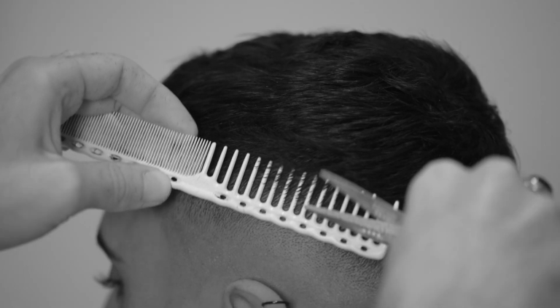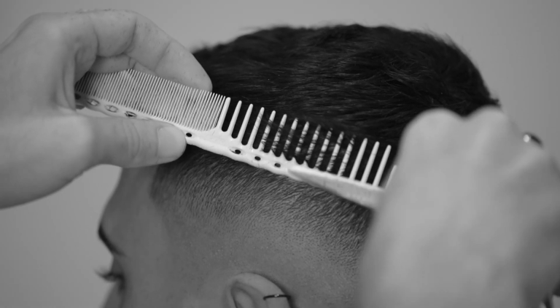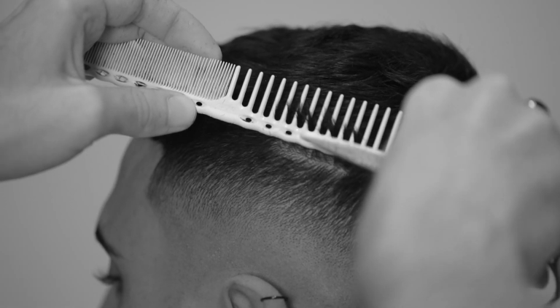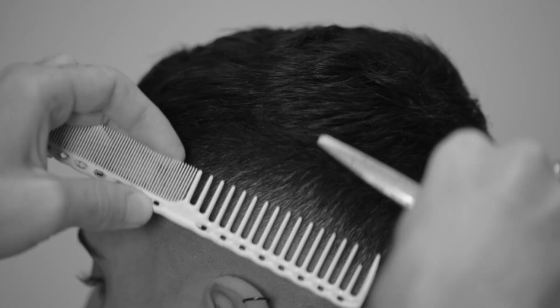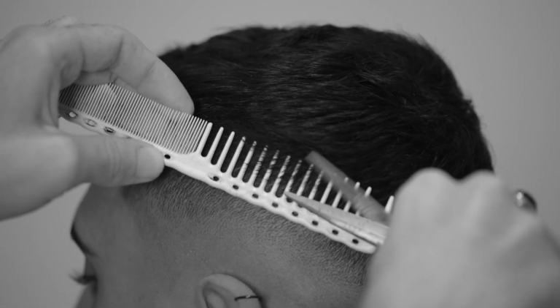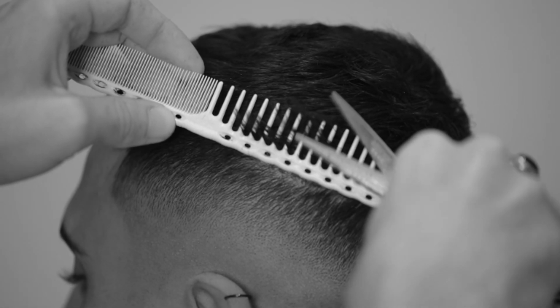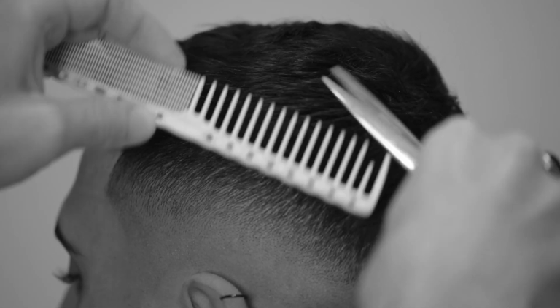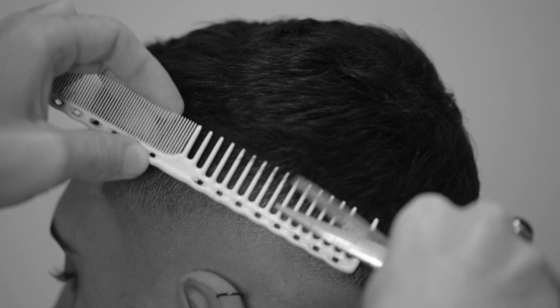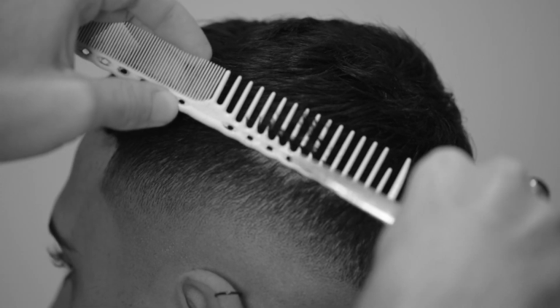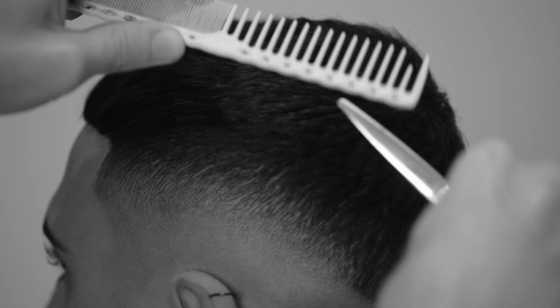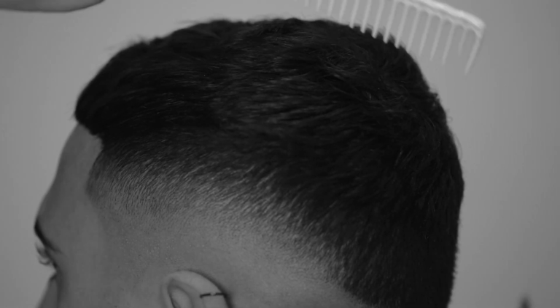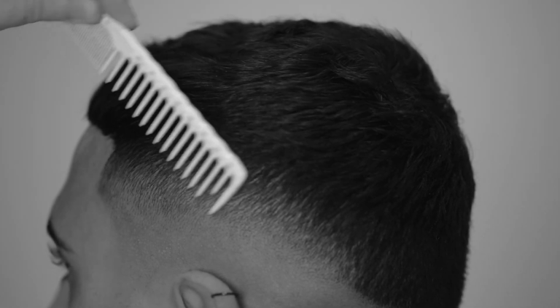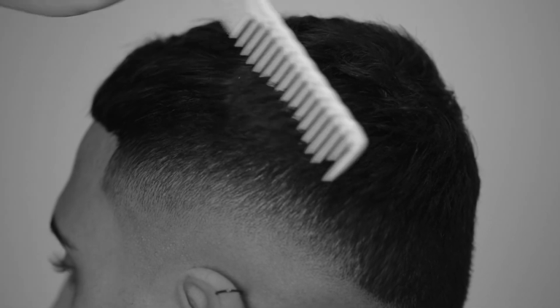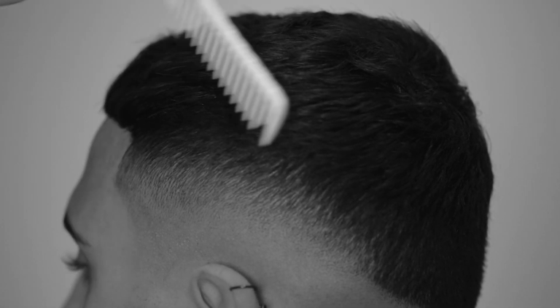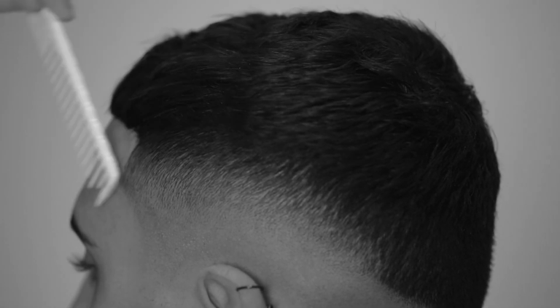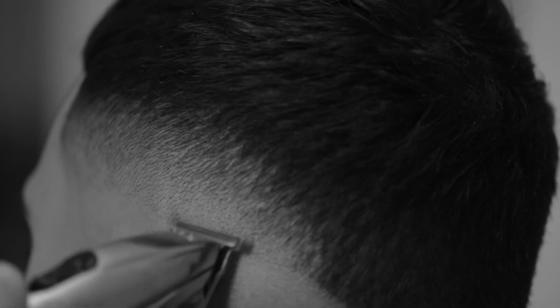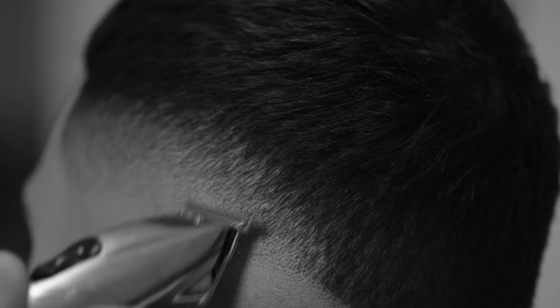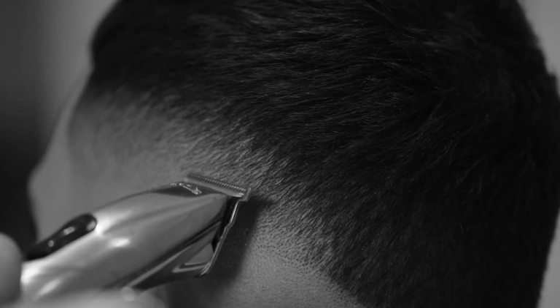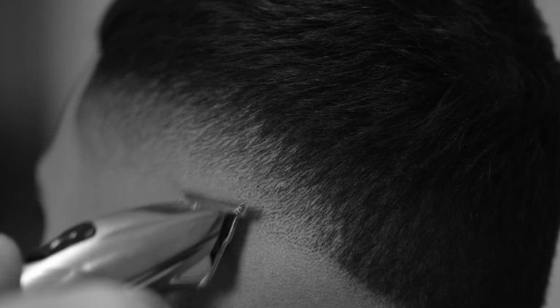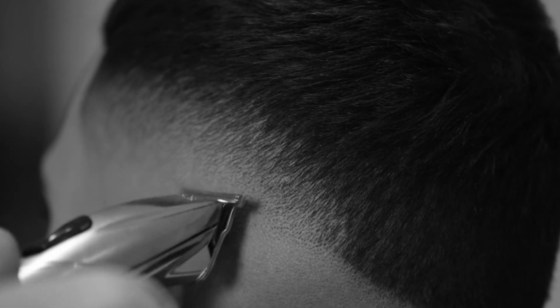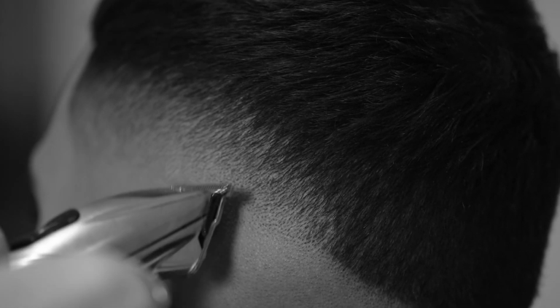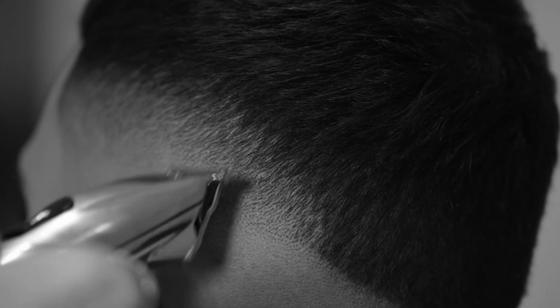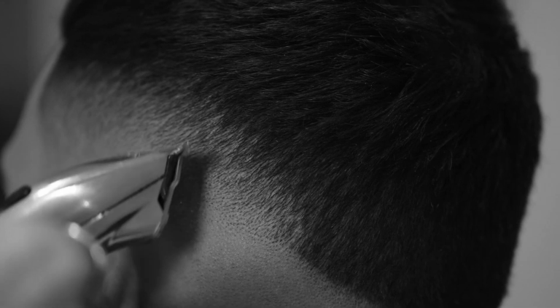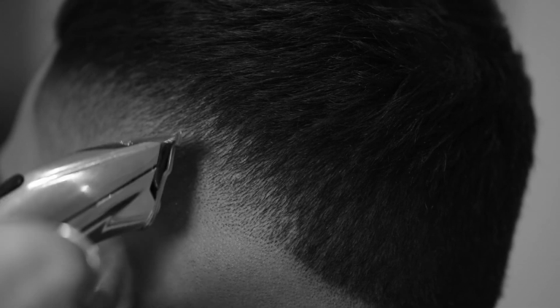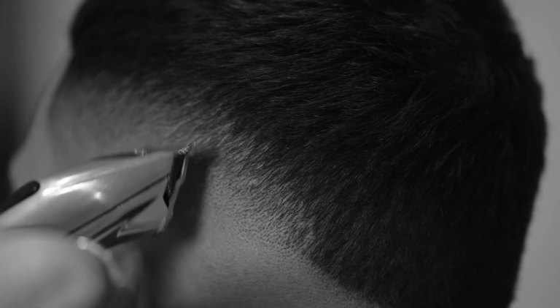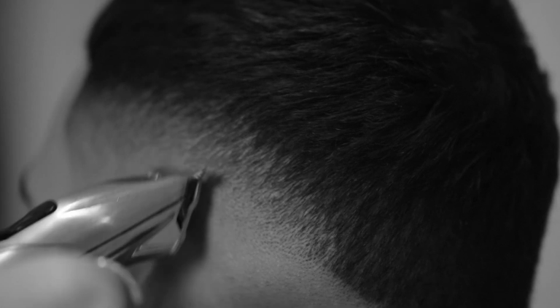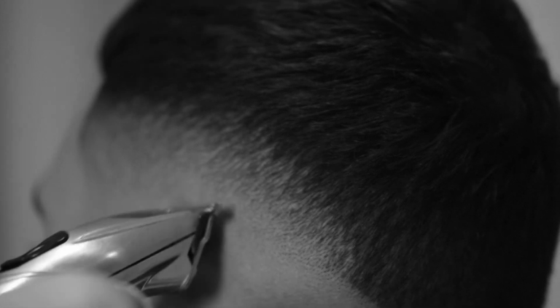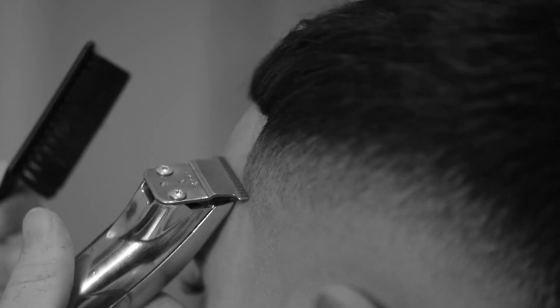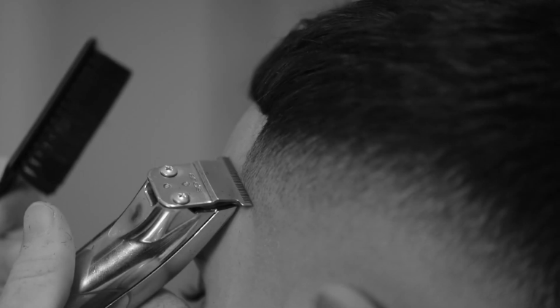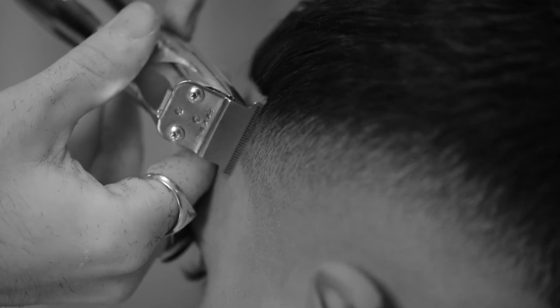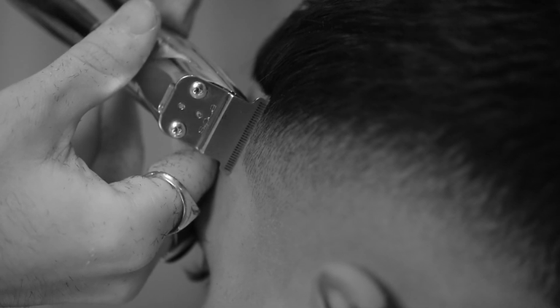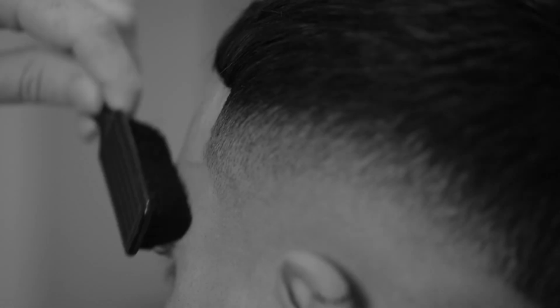This brings me to the refinement stages of the fade, in which I'll use some scissor over comb to soften the transition between the top and sides, and rework my way through the fade to pick out any dark spots I may see and try to achieve the smoothest finish possible.